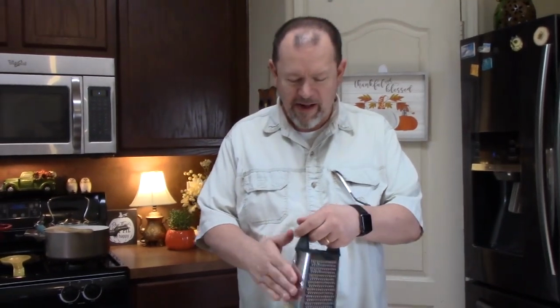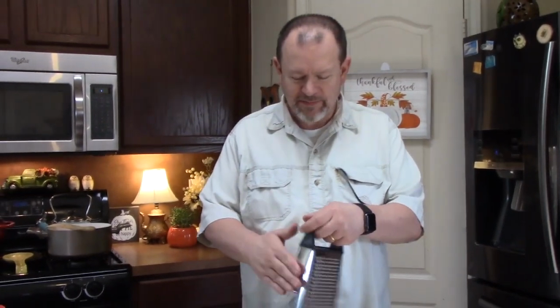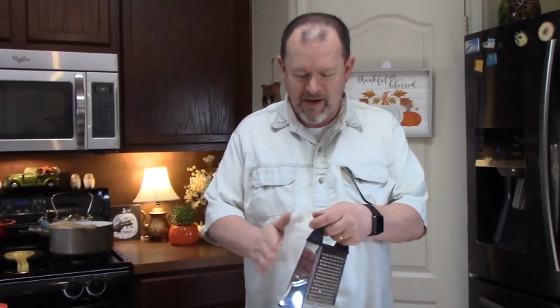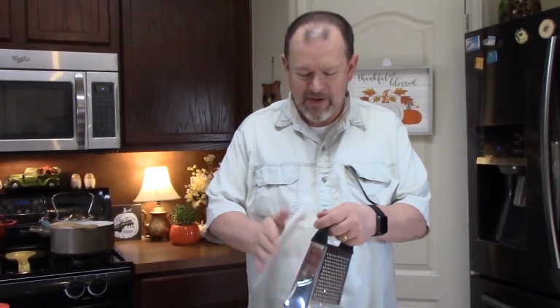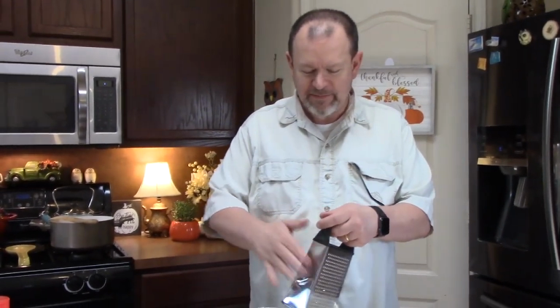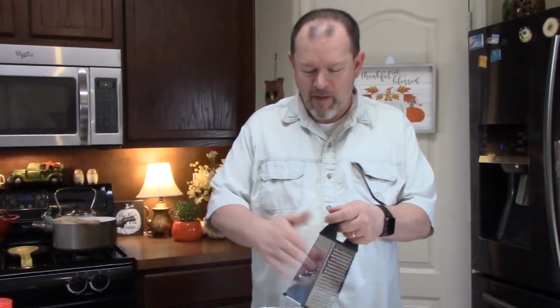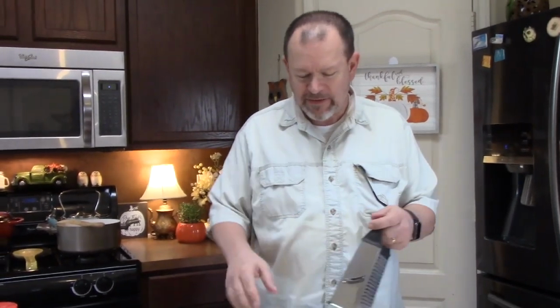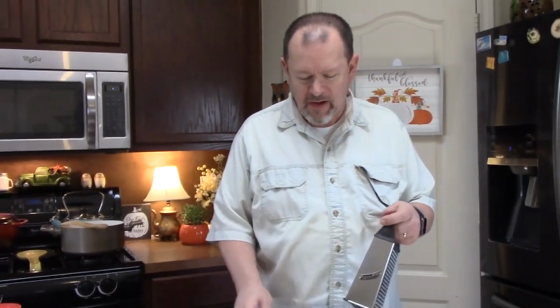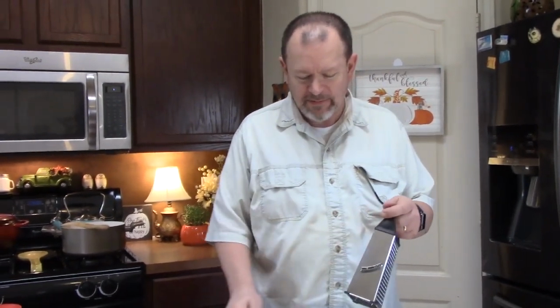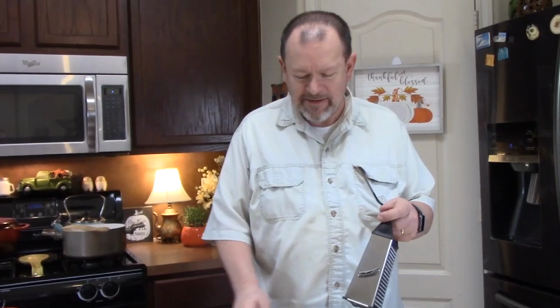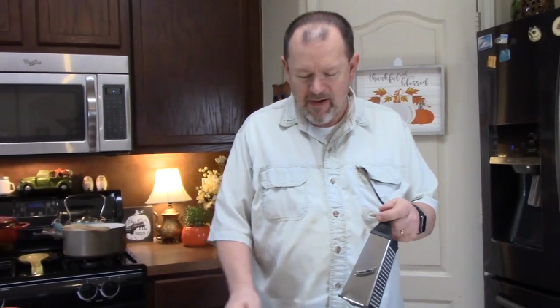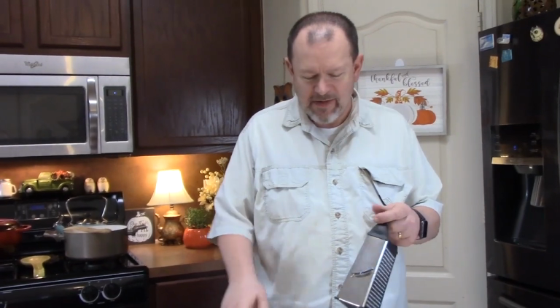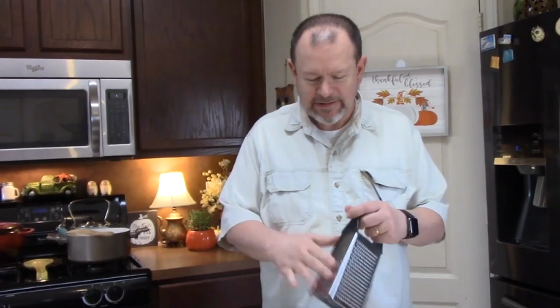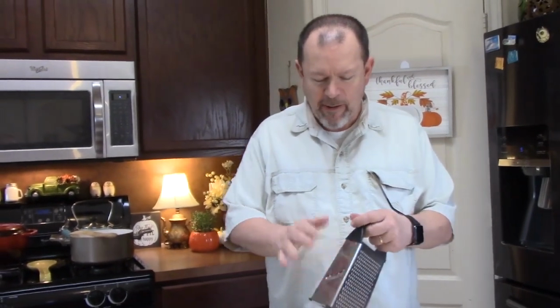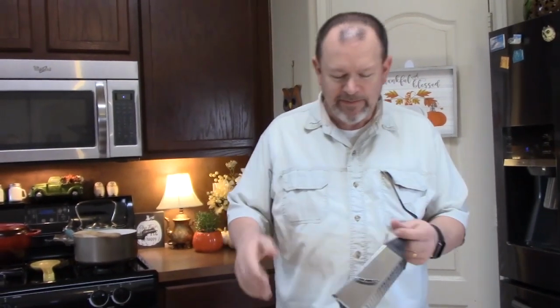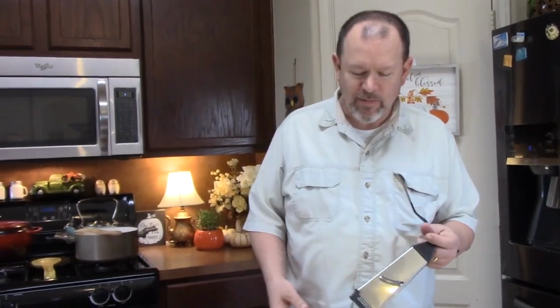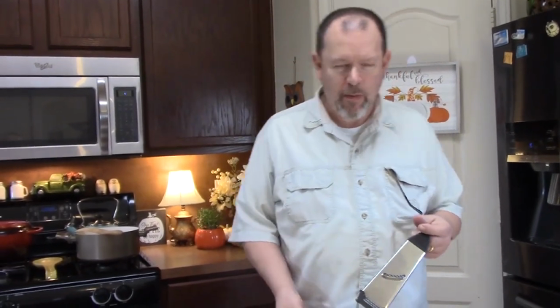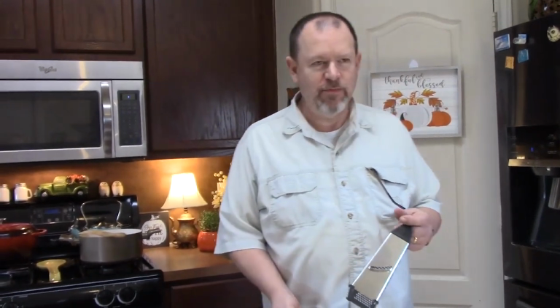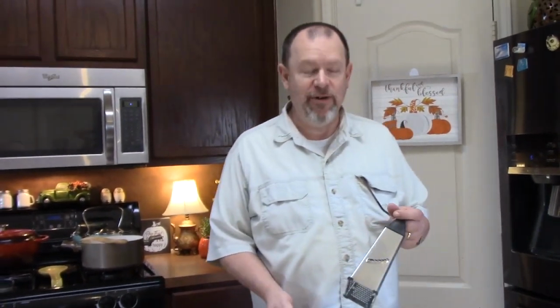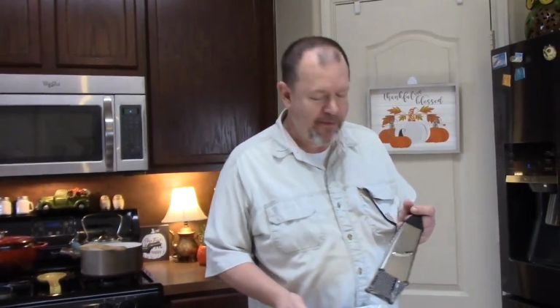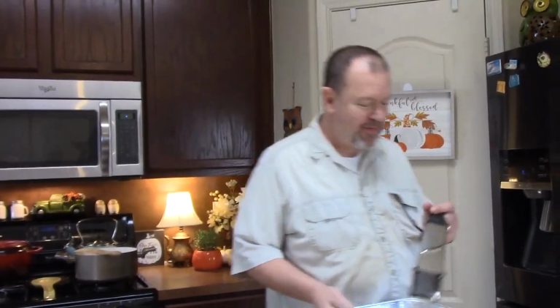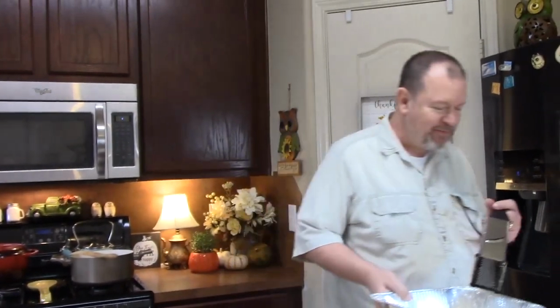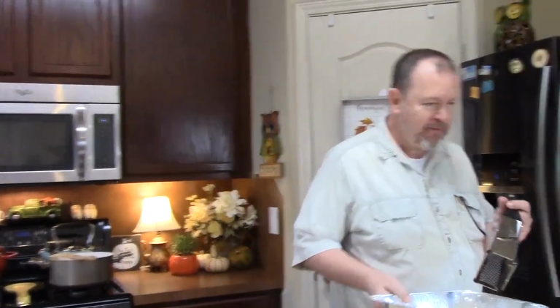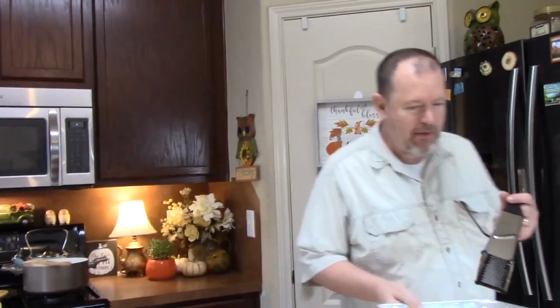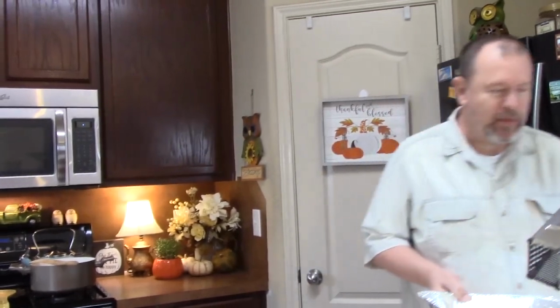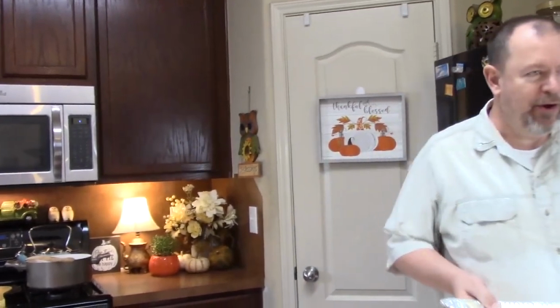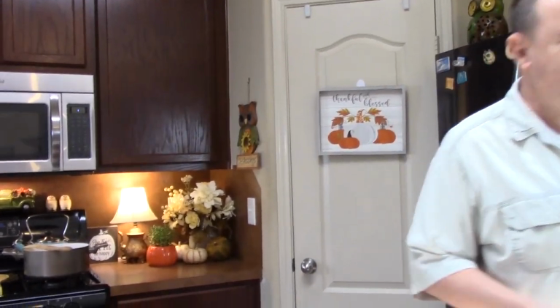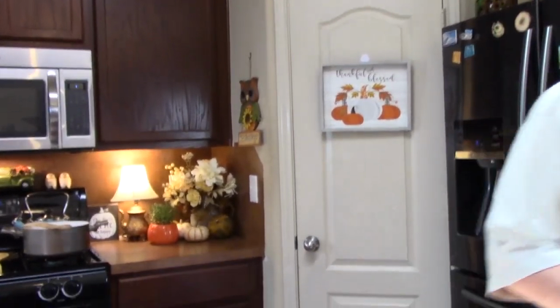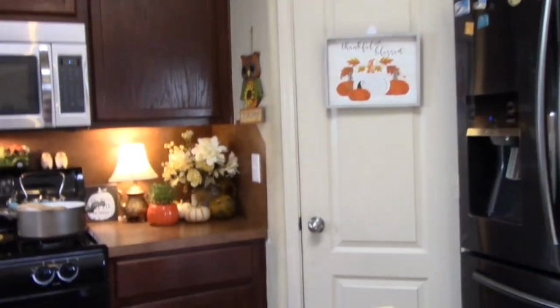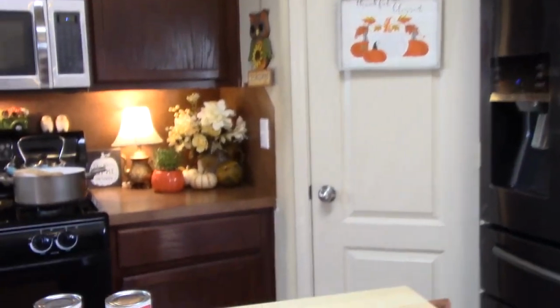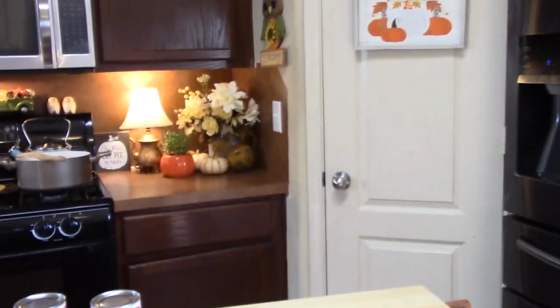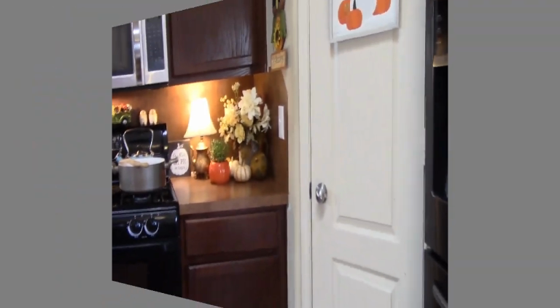Did y'all see that? Our macaroni and cheese is not going to be so macaroni and cheesed — he's already snacking! That was the Gouda. Y'all, get the Gouda cheese.